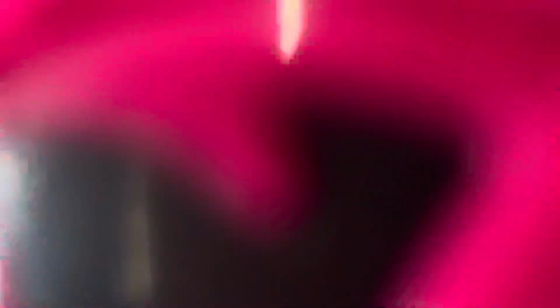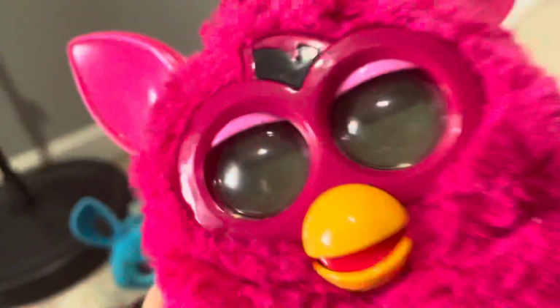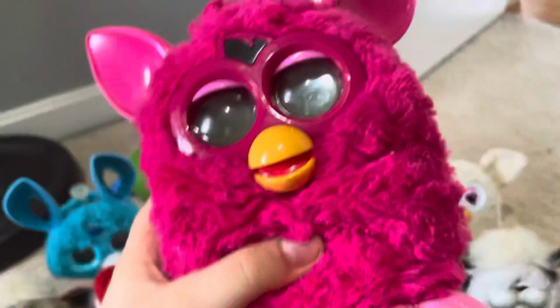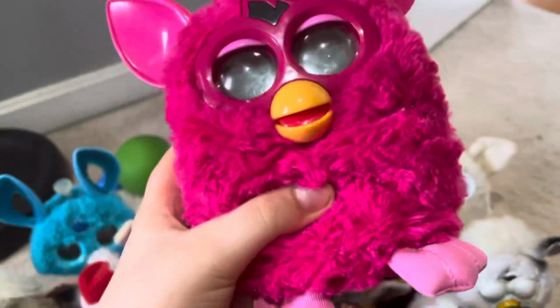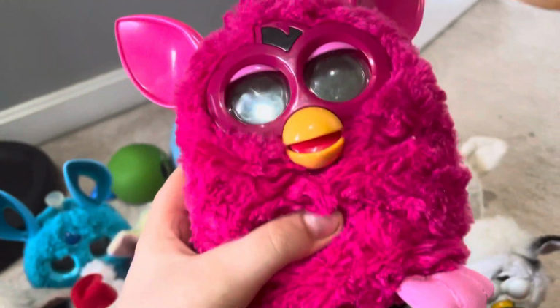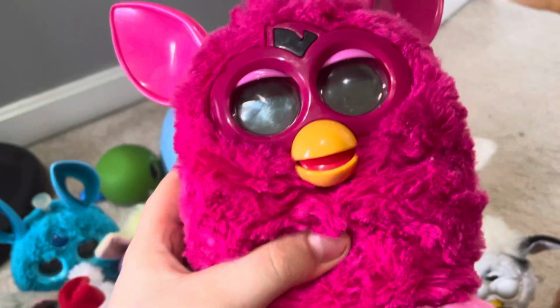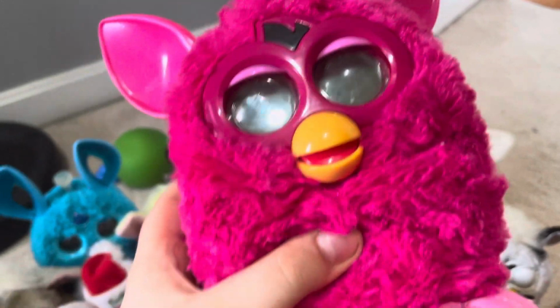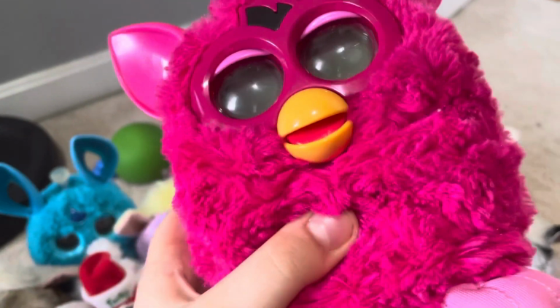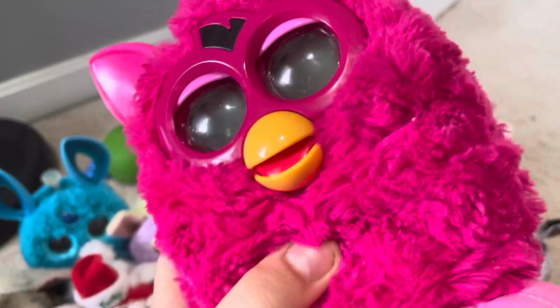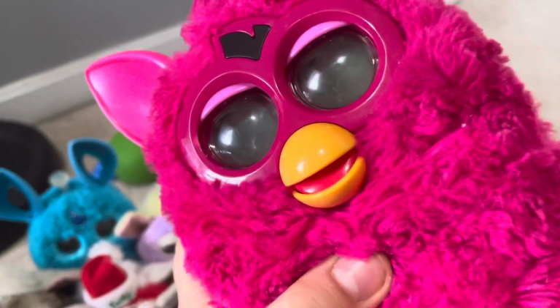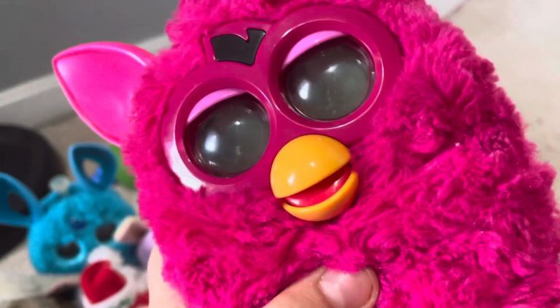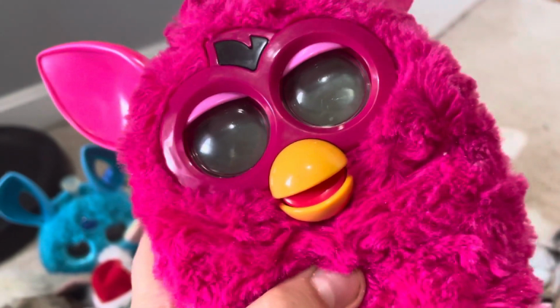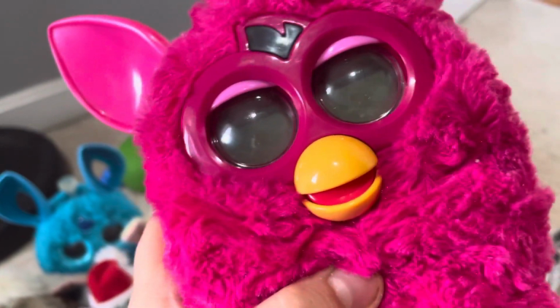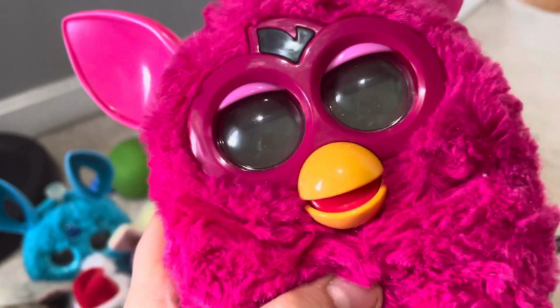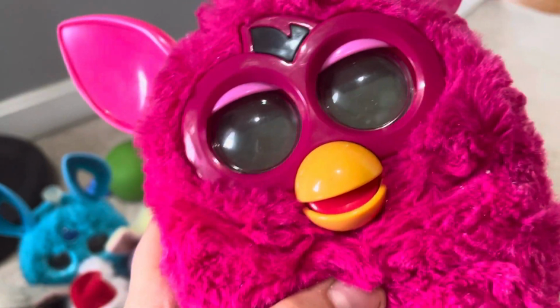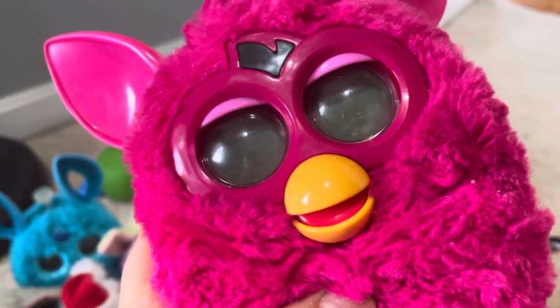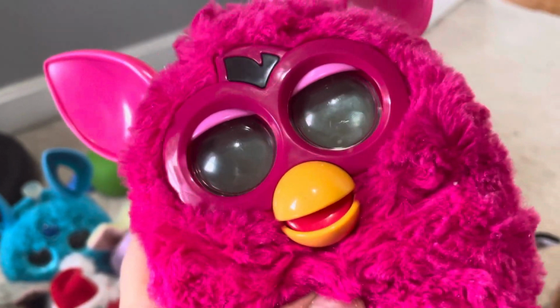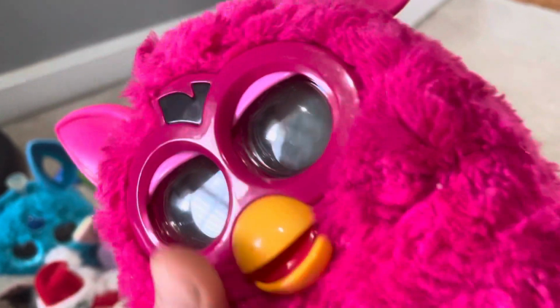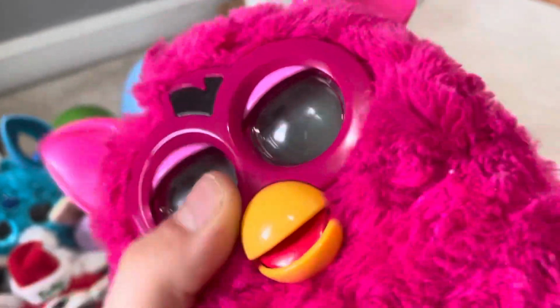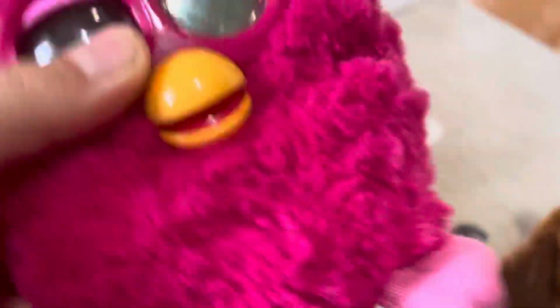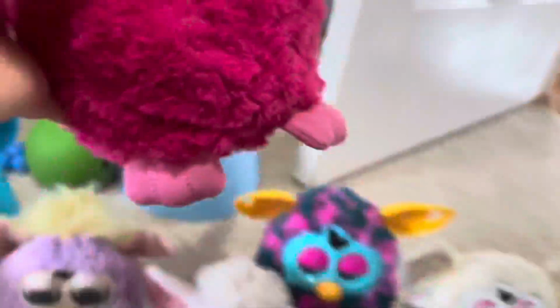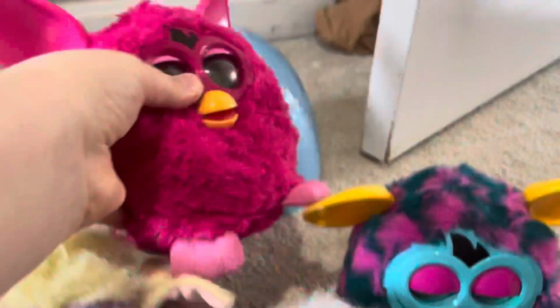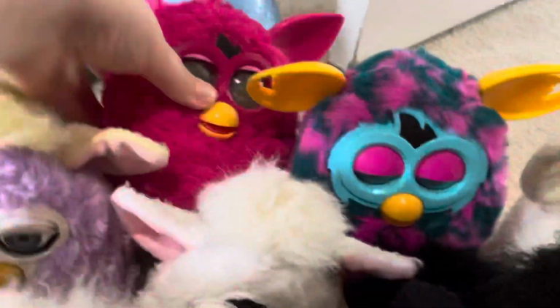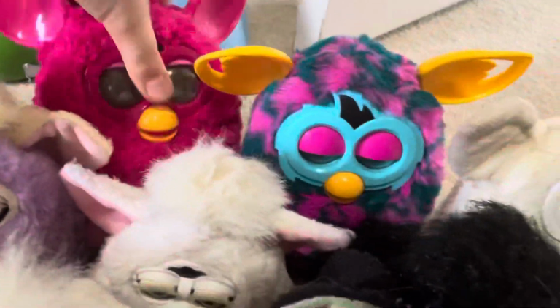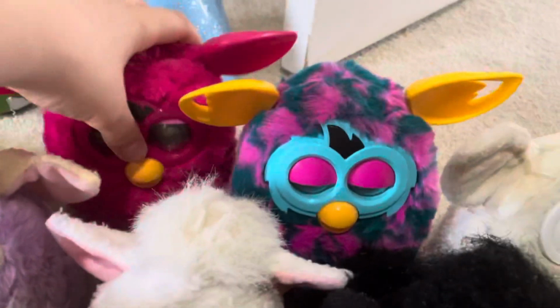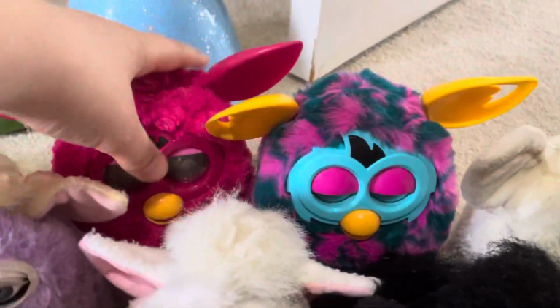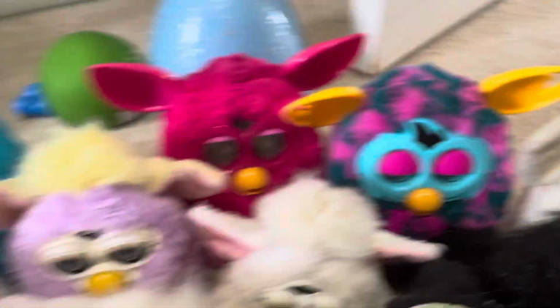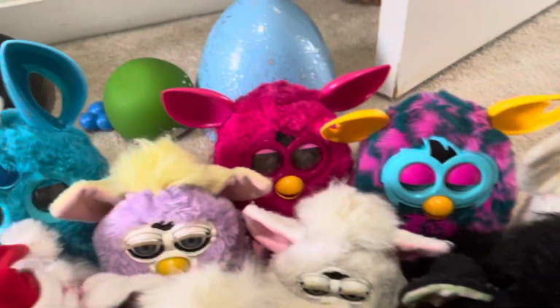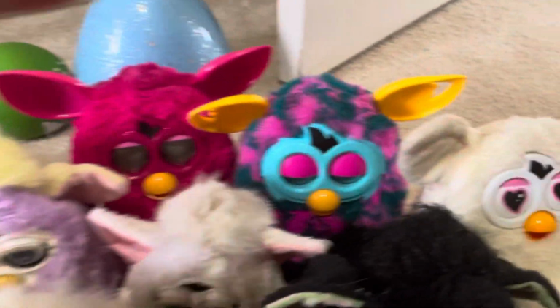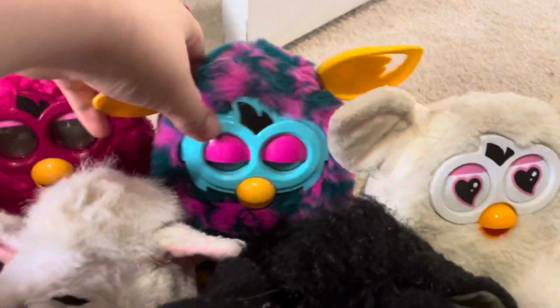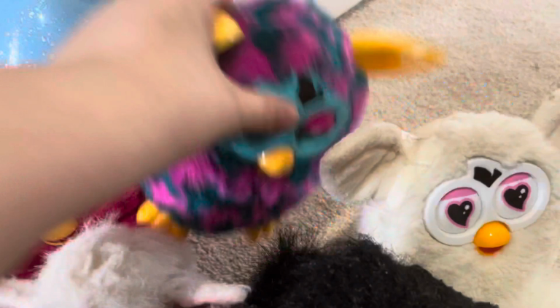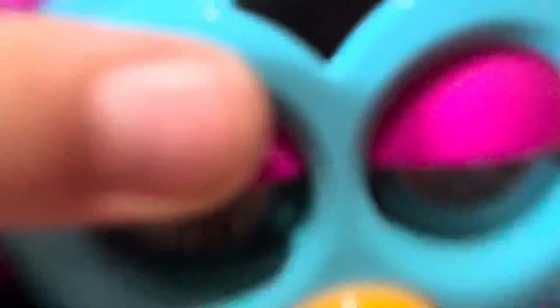This is the pink 2012 Furby. She lights up and talks, but she does not move, so this one does not work right. We're gonna get a new one of this one.